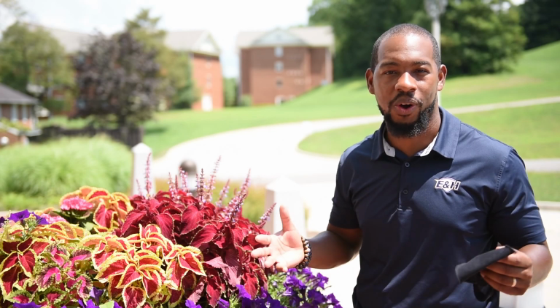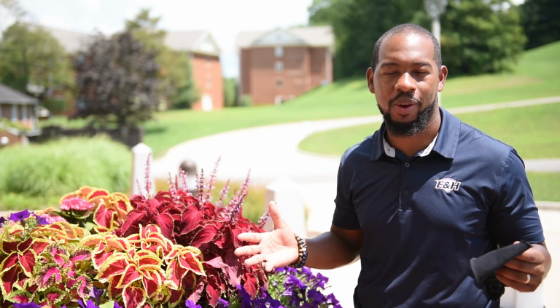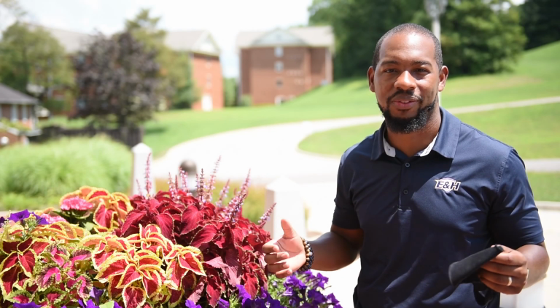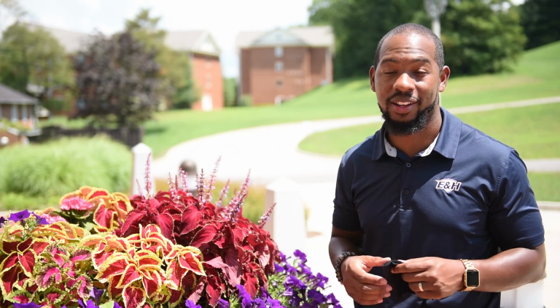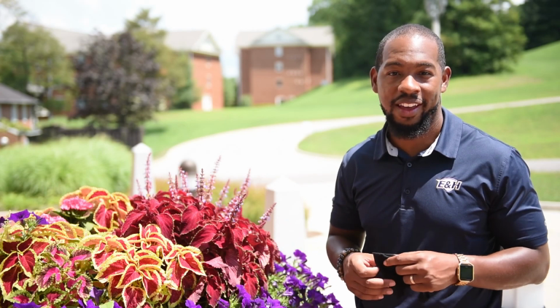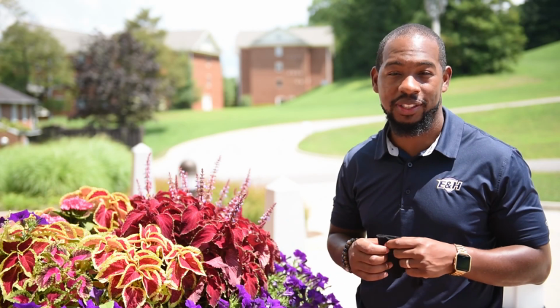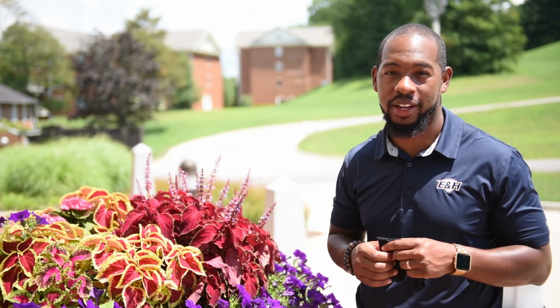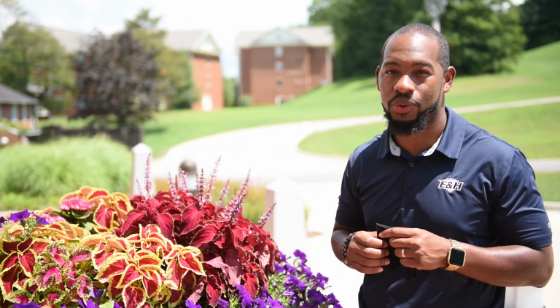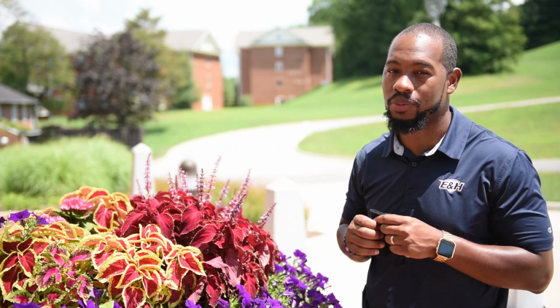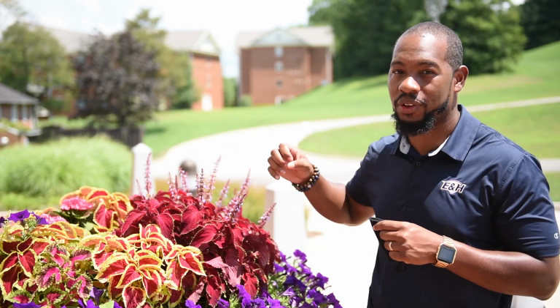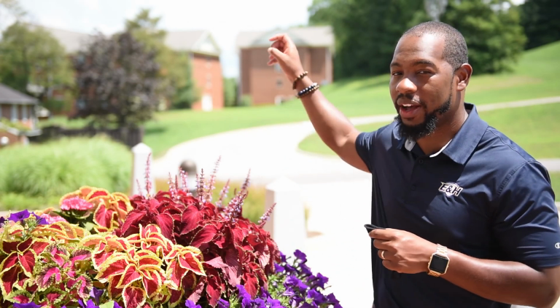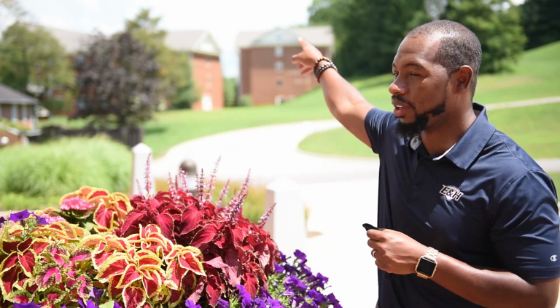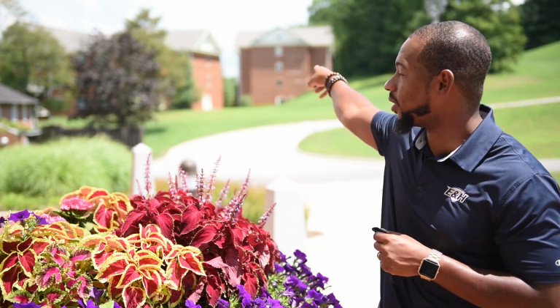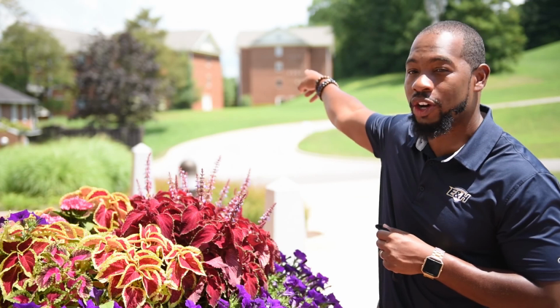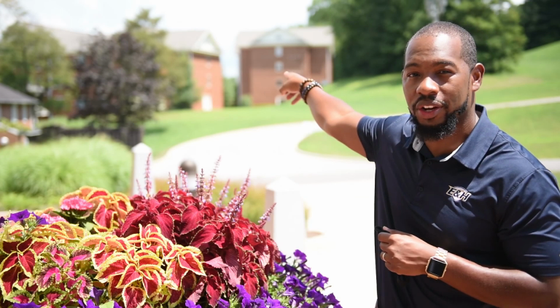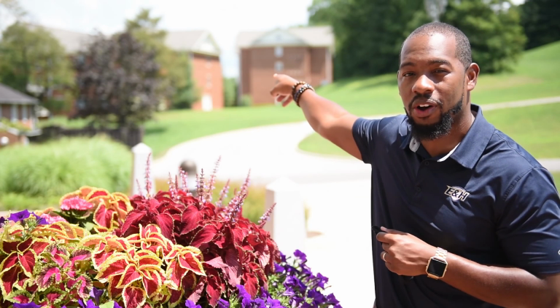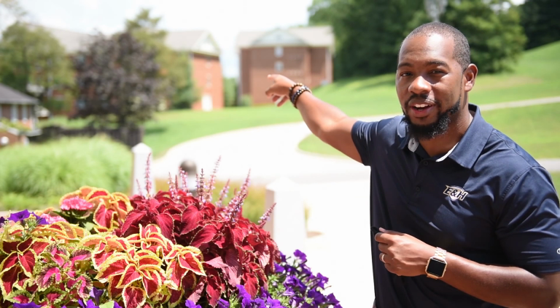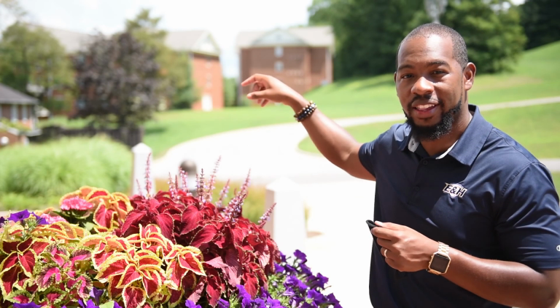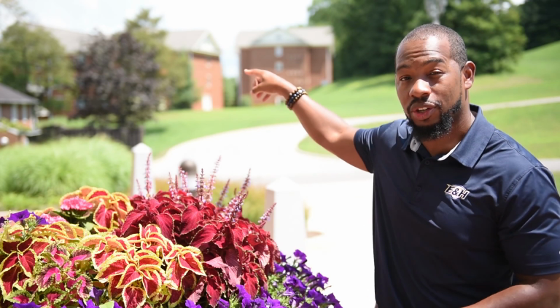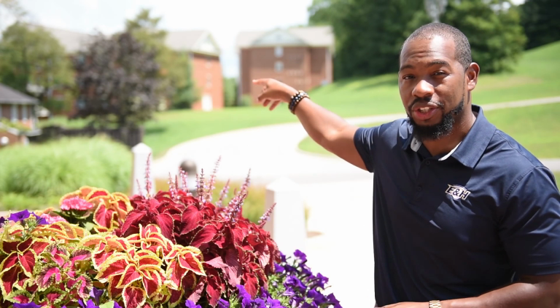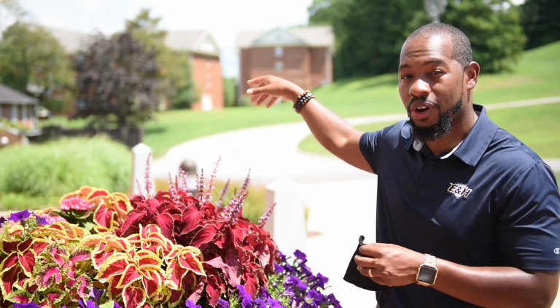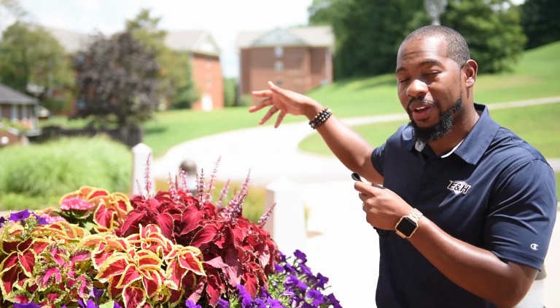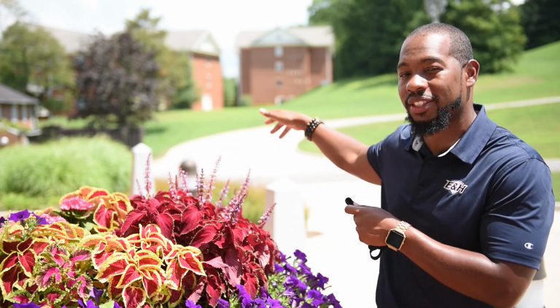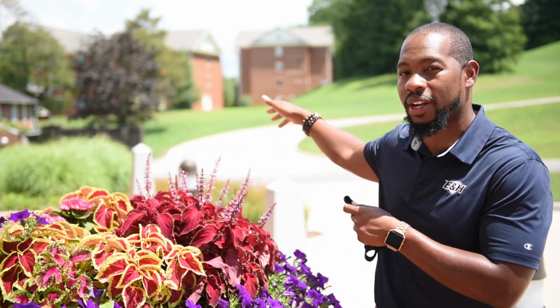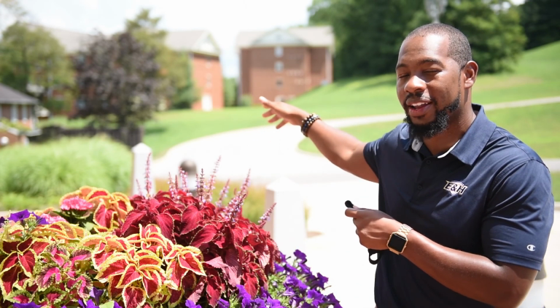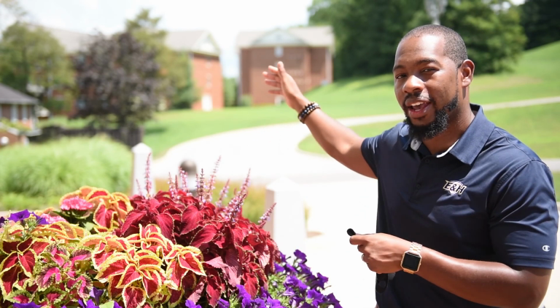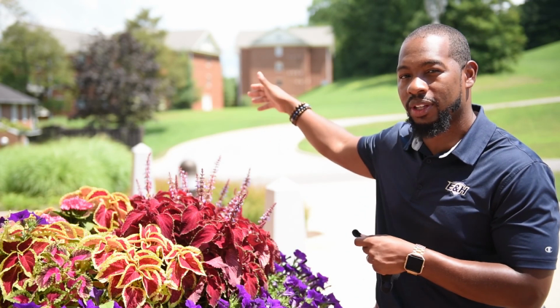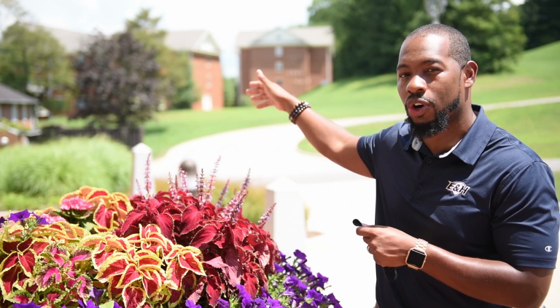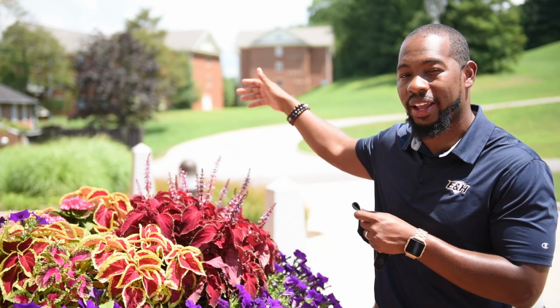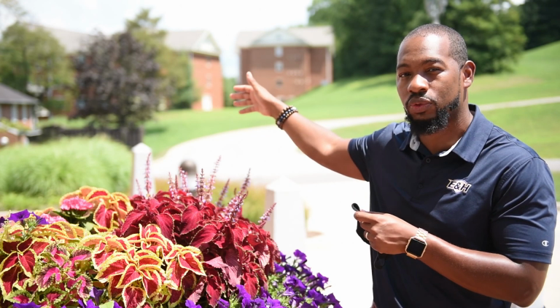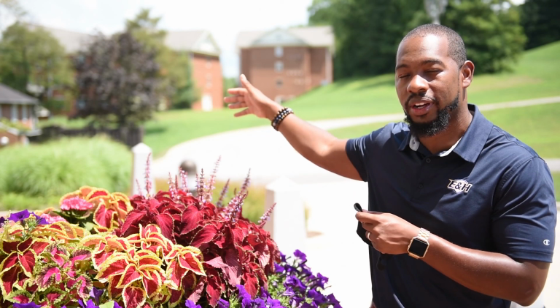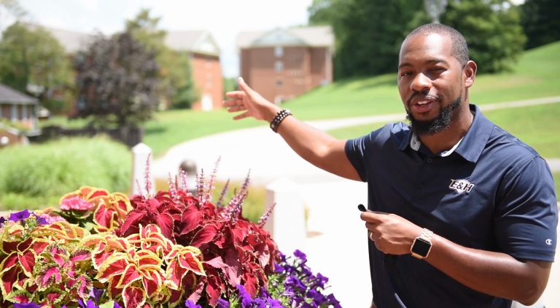You've officially checked in — welcome to Emory & Henry College! Now it's time to head to your dorm rooms. If you look behind me you'll see Elm and Hickory Hall. That's the direction you'll go — exit this parking lot, head up to those dorms, and housing will be there to greet you.